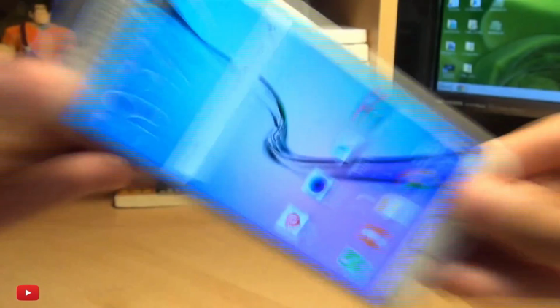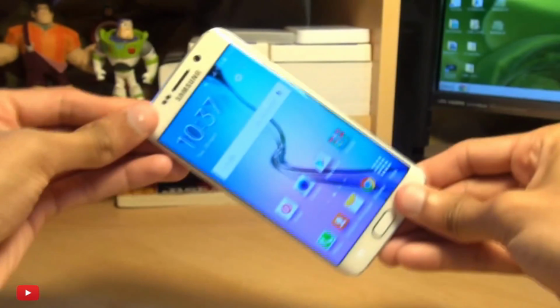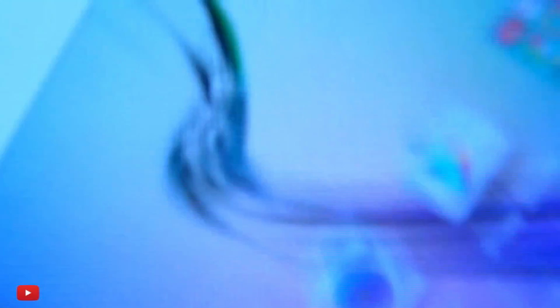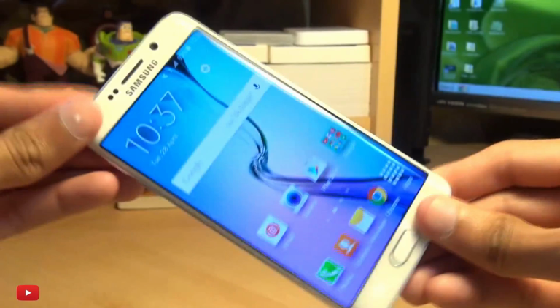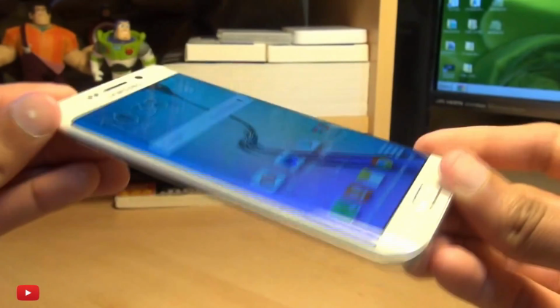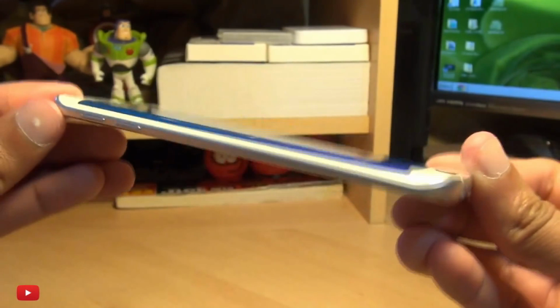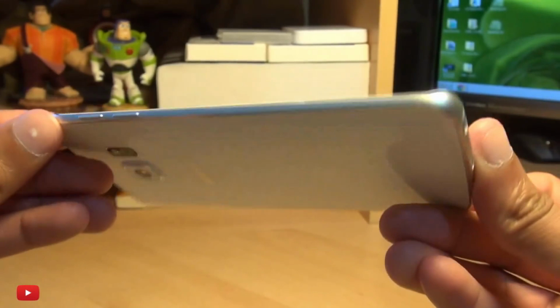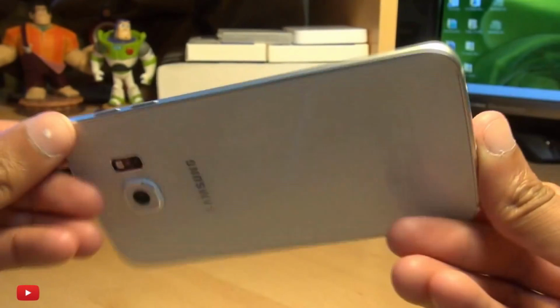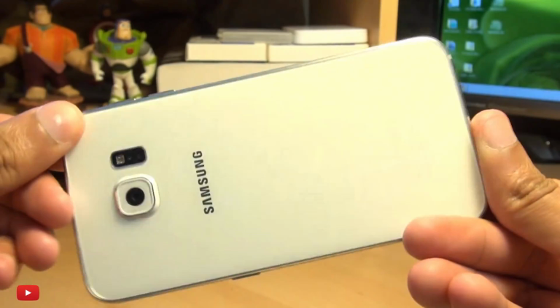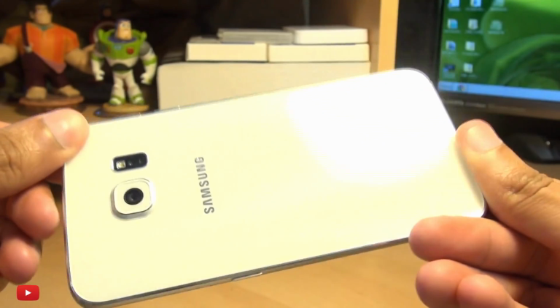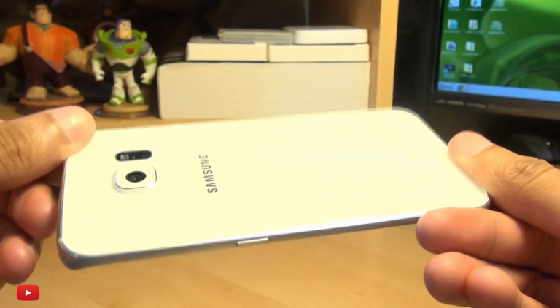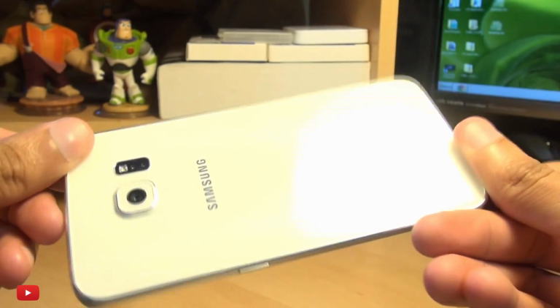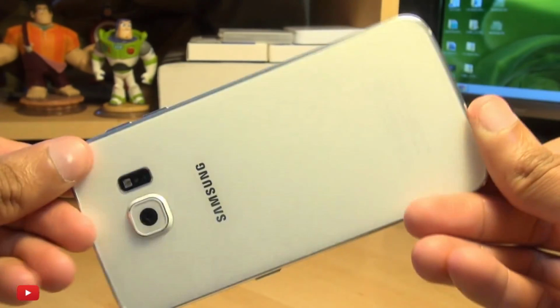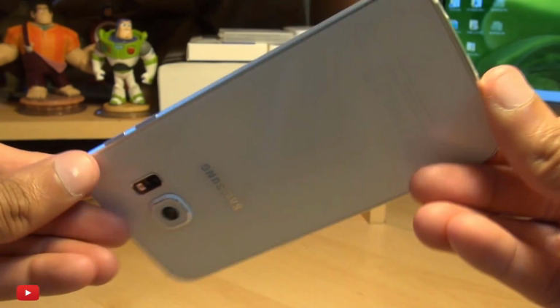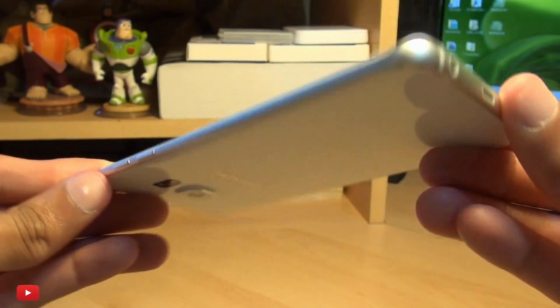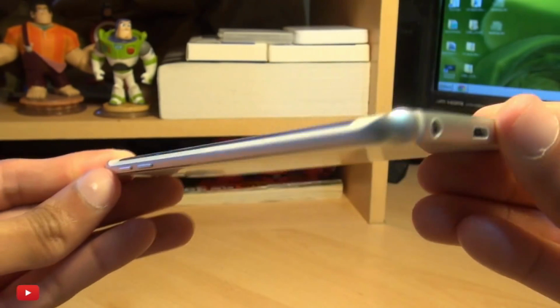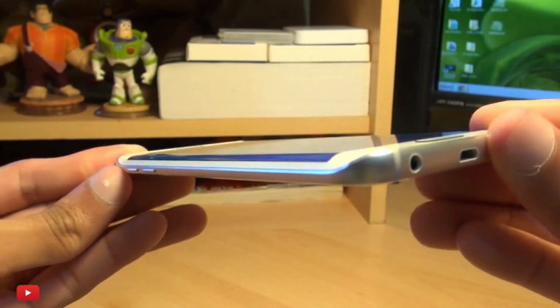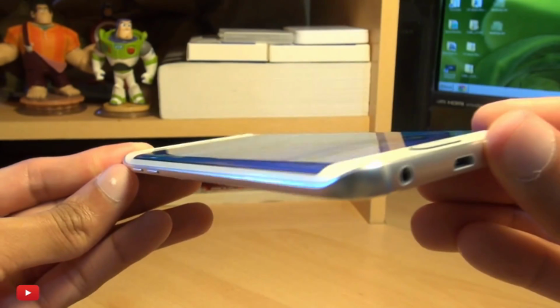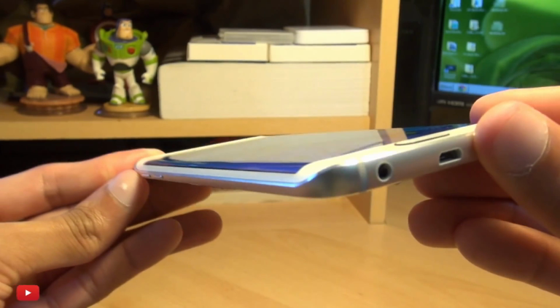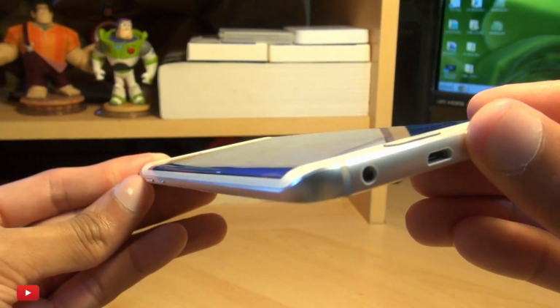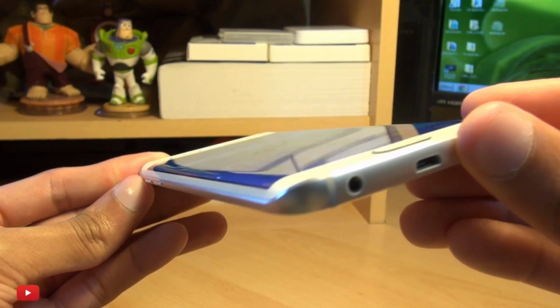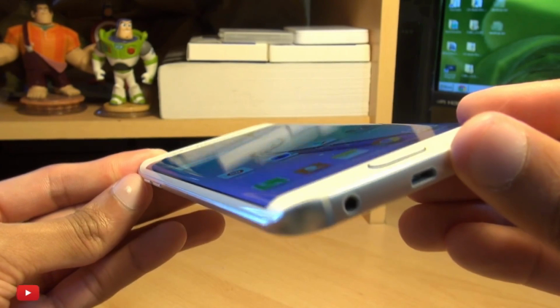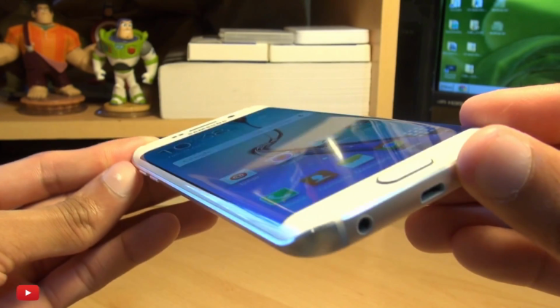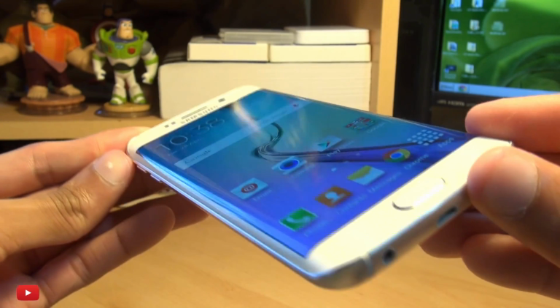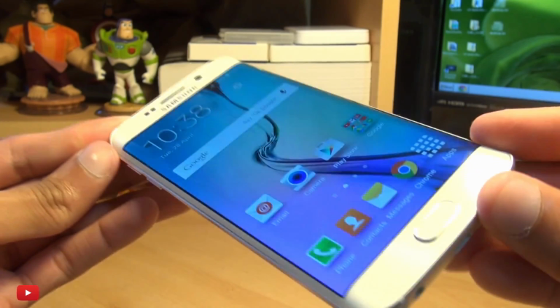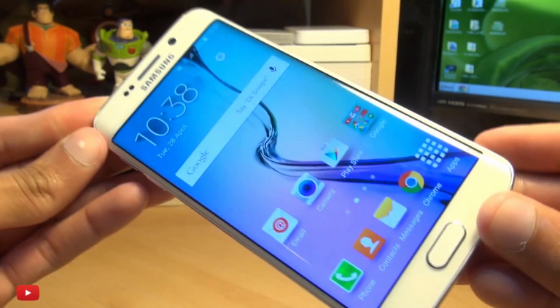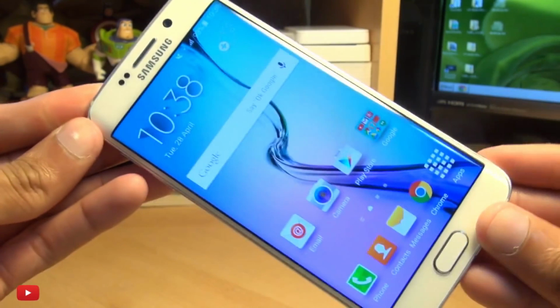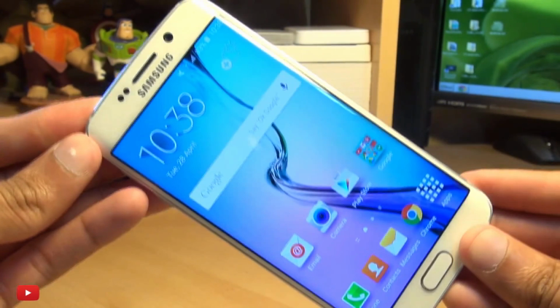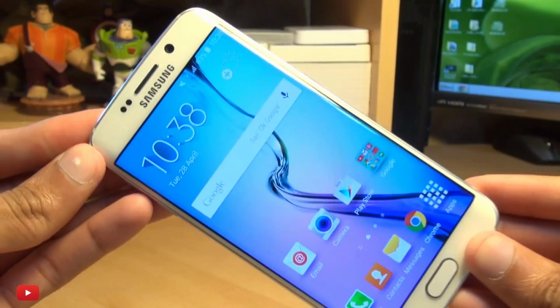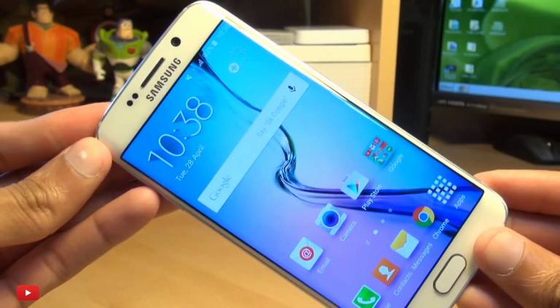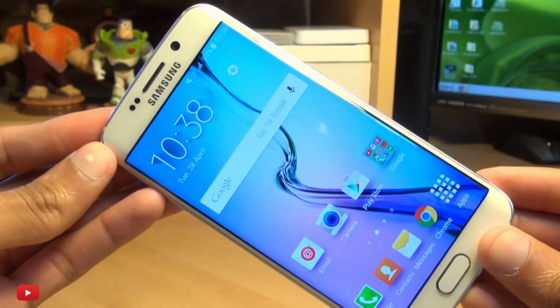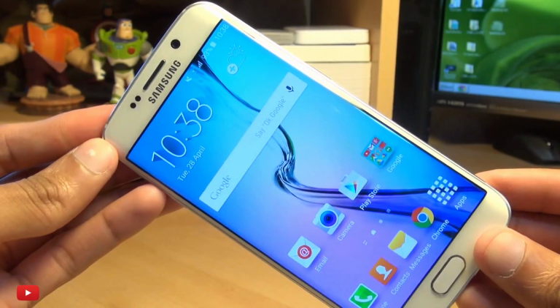Hello, hi guys, it's Enam here with the Samsung Galaxy S6 Edge and we're going to take a look at how easily you can get your SIM card into this device.